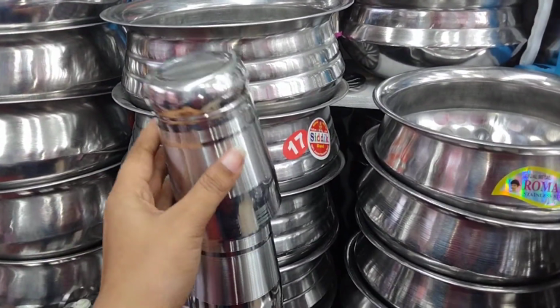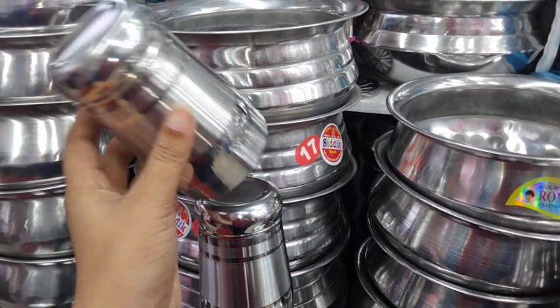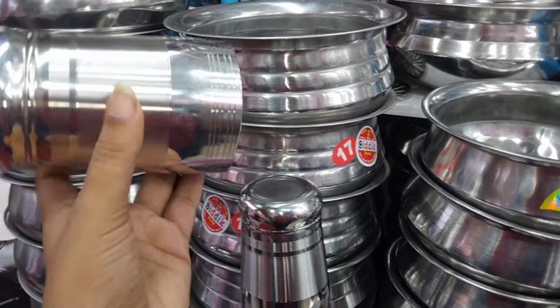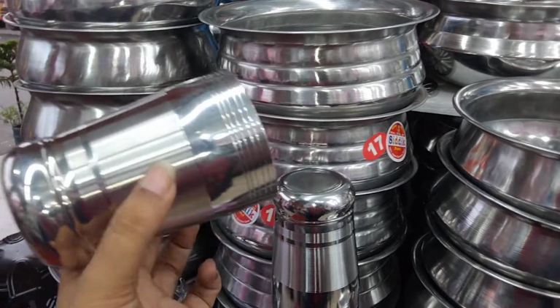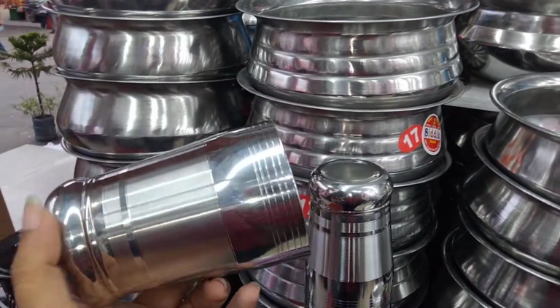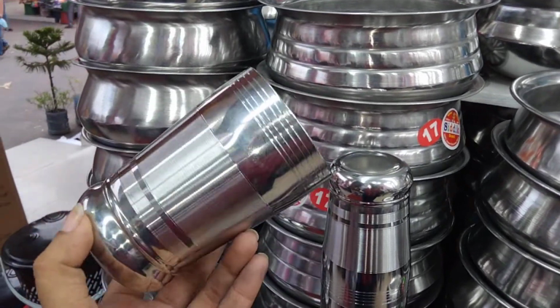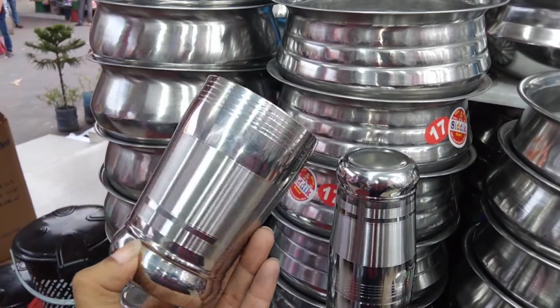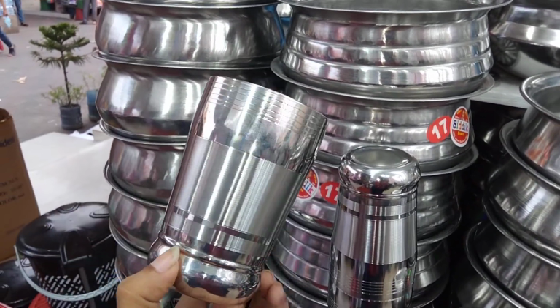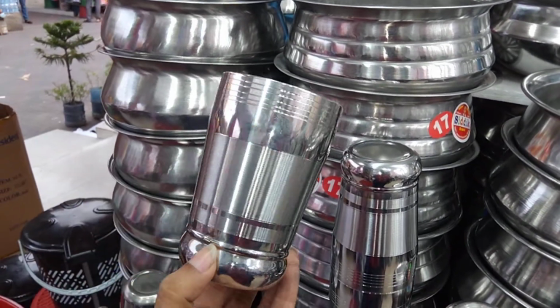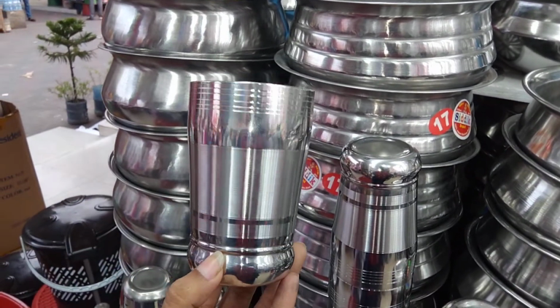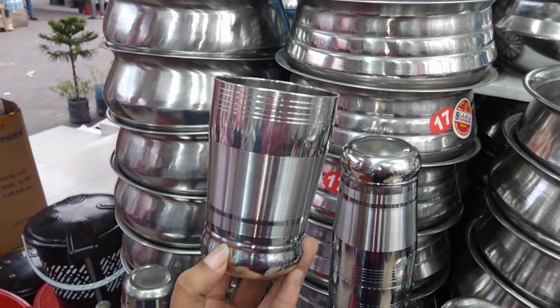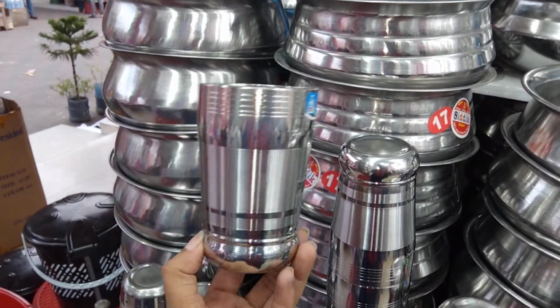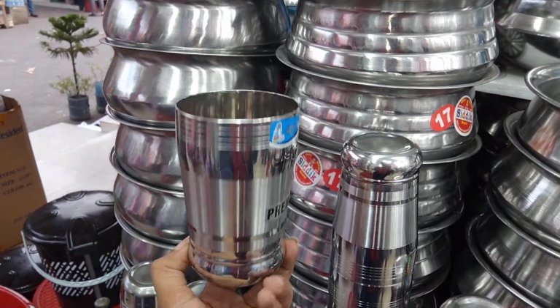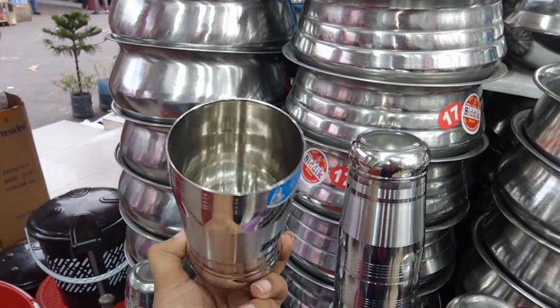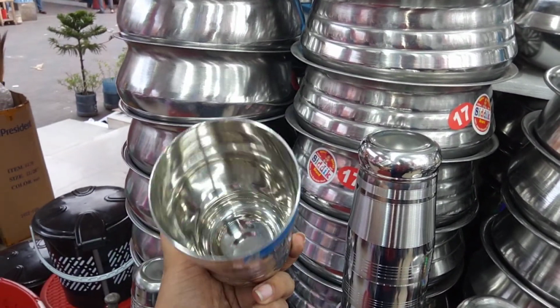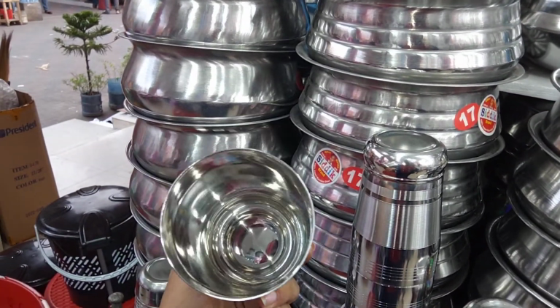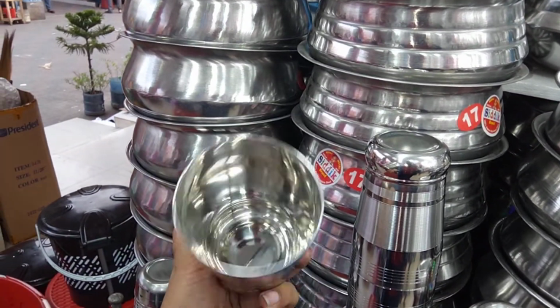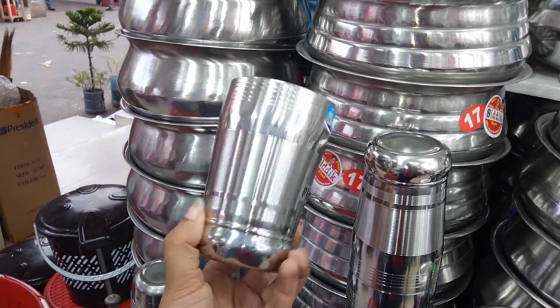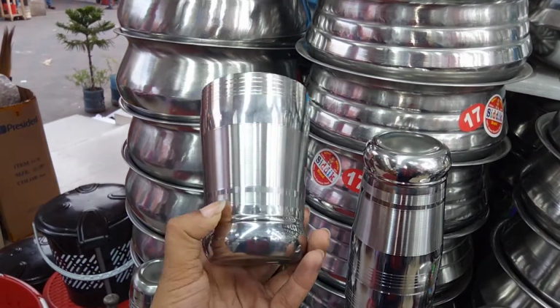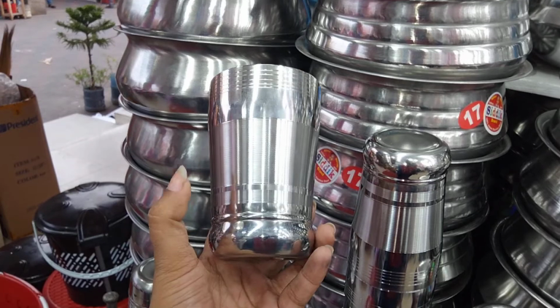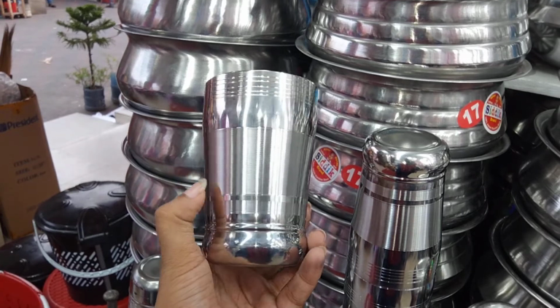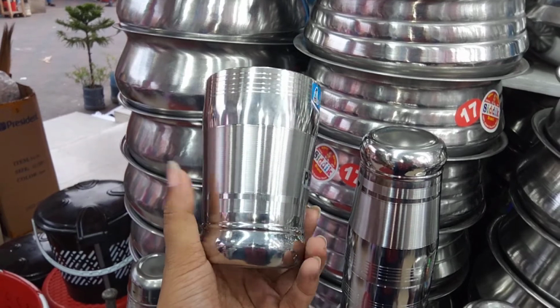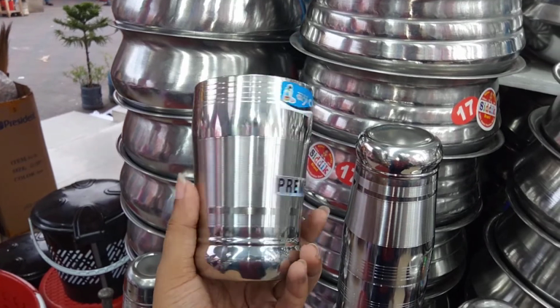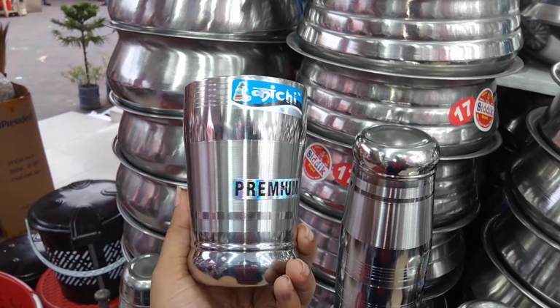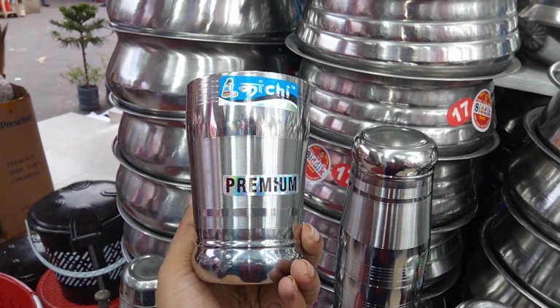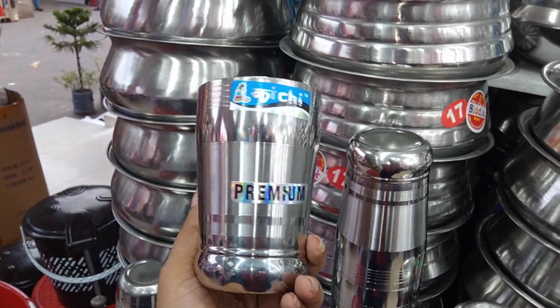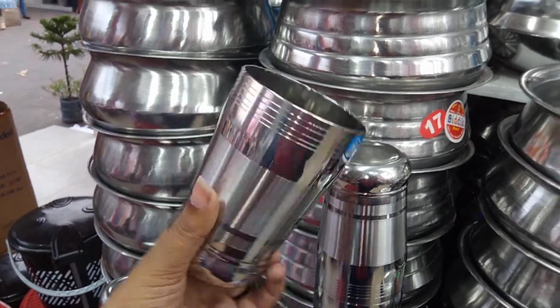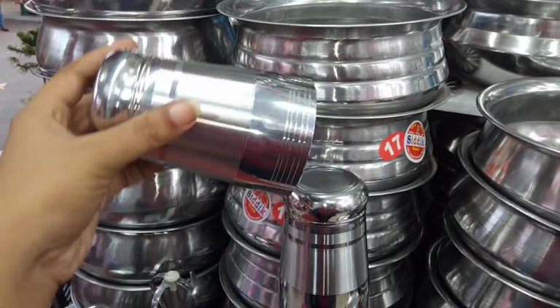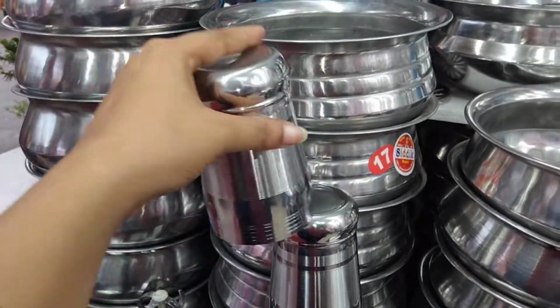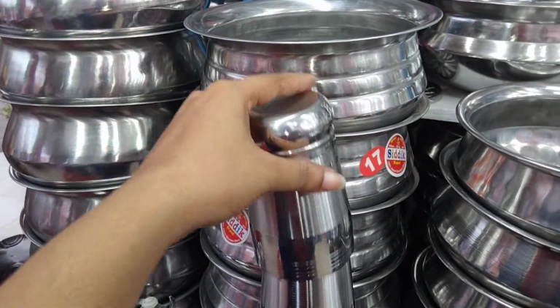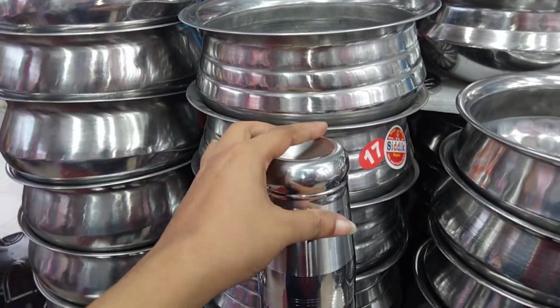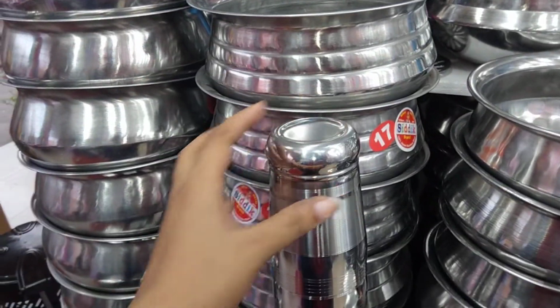This is the glass. It's the glass. It's strong, and this is the second shop.